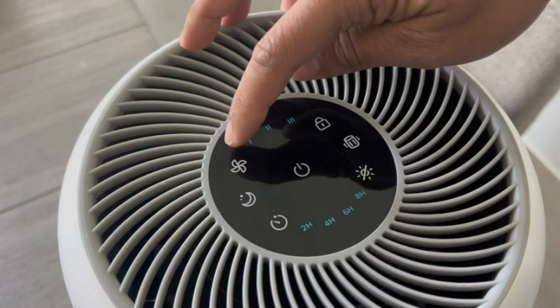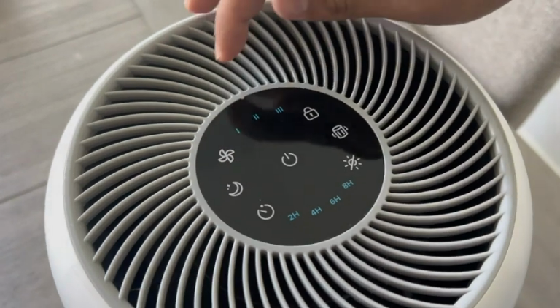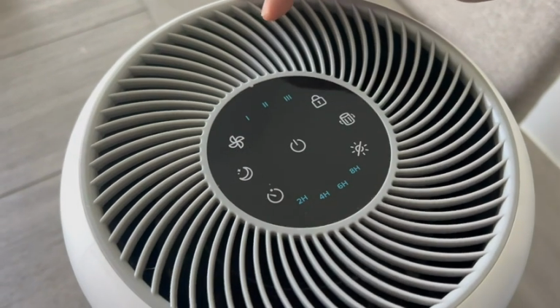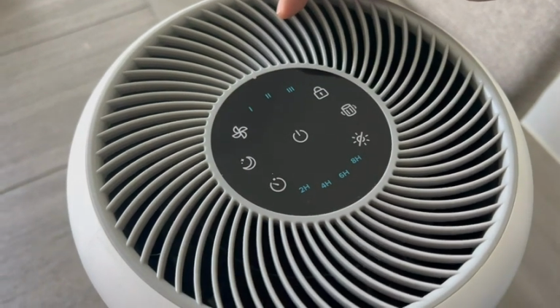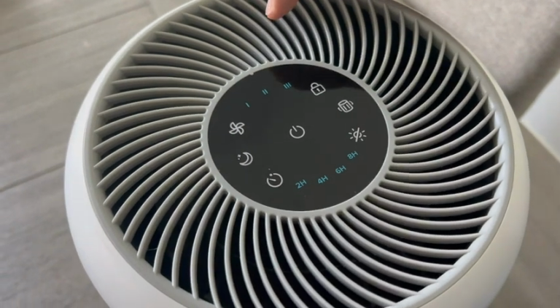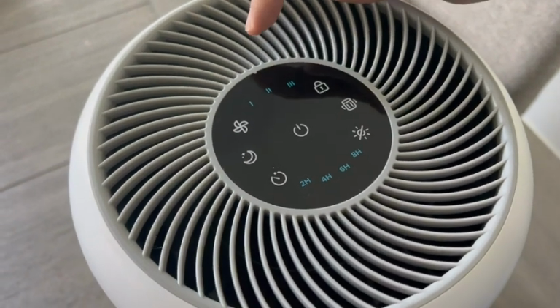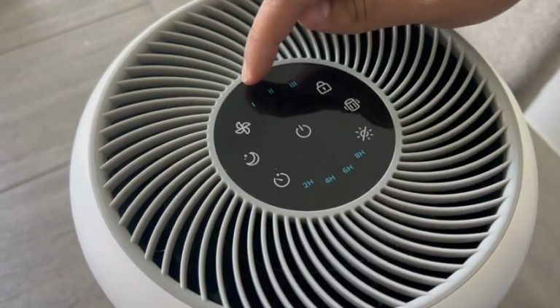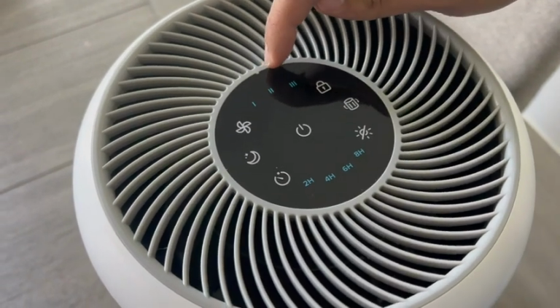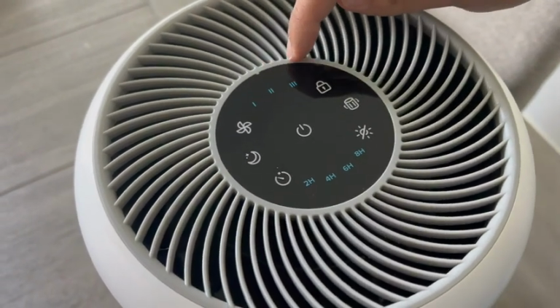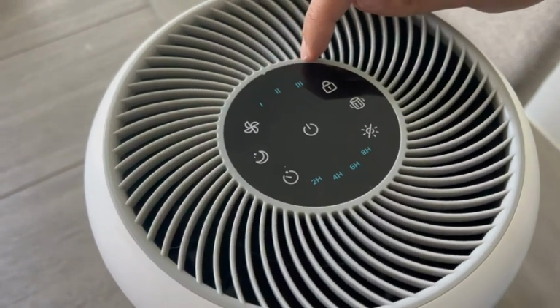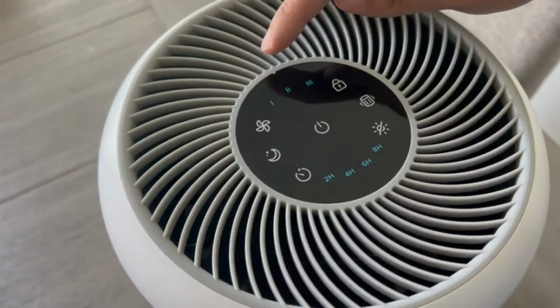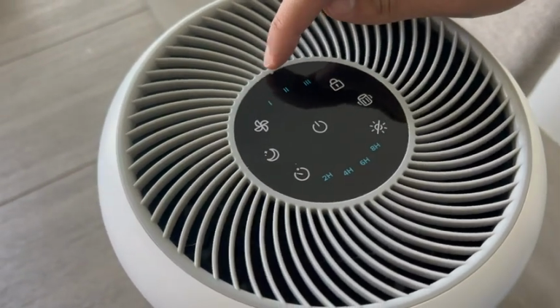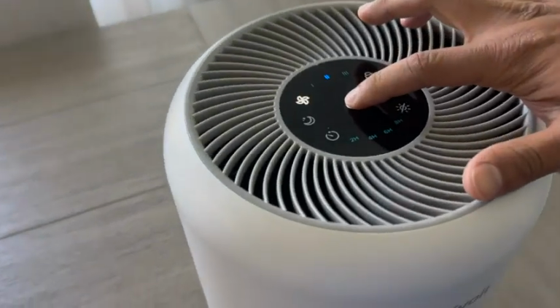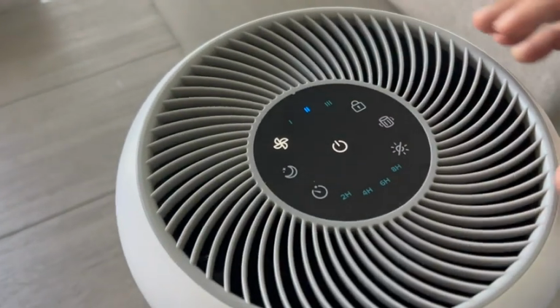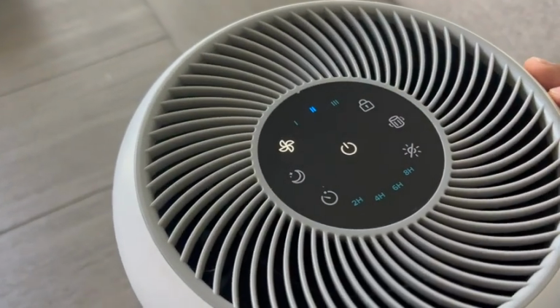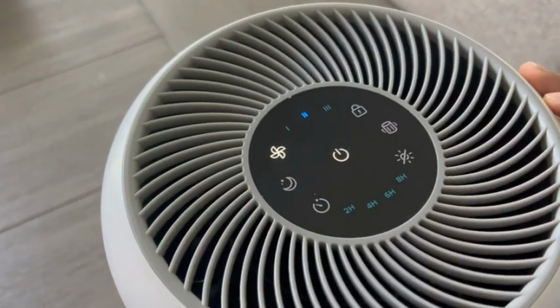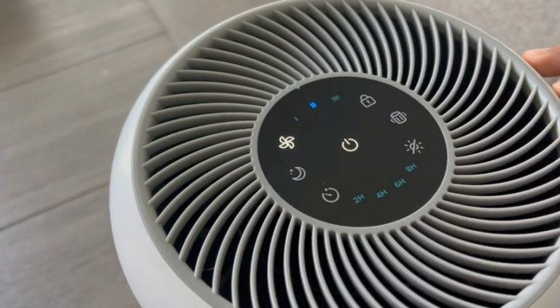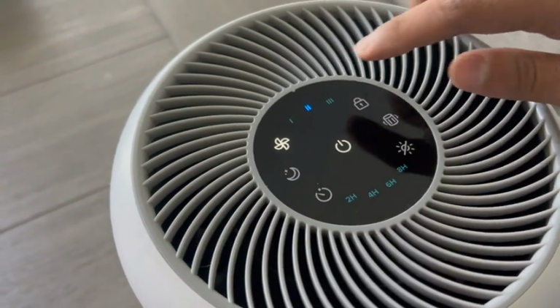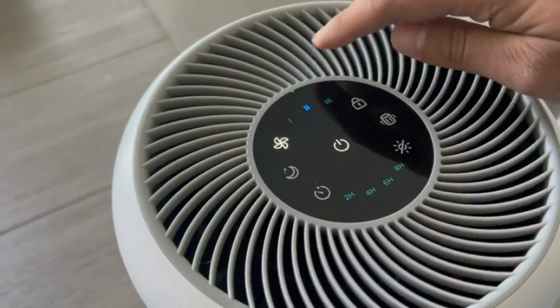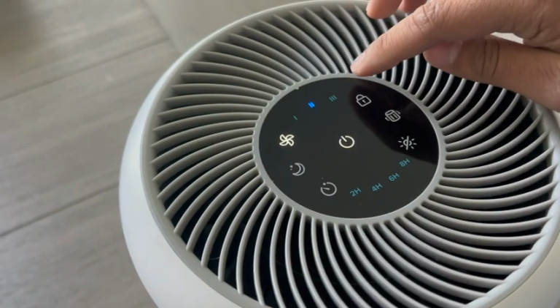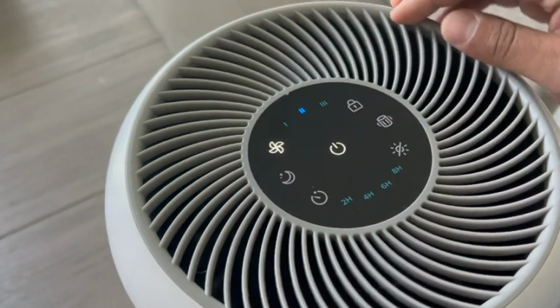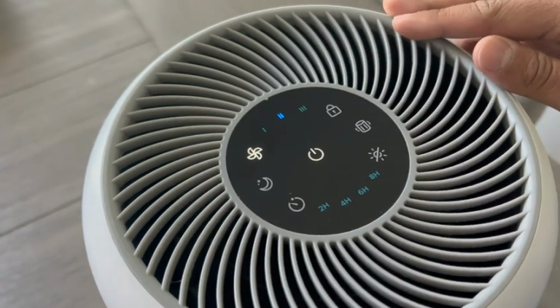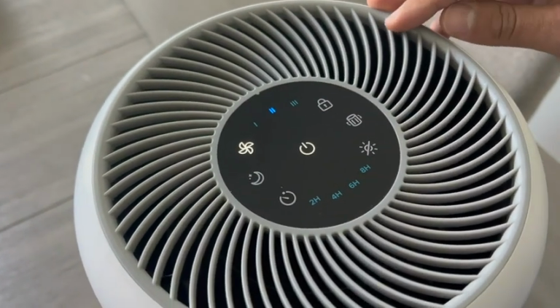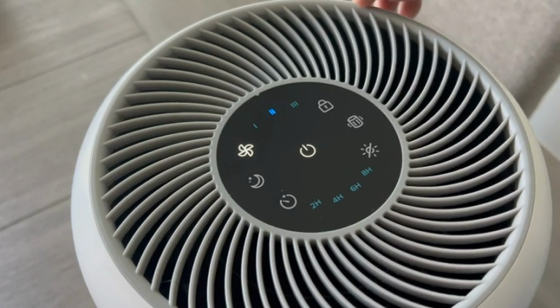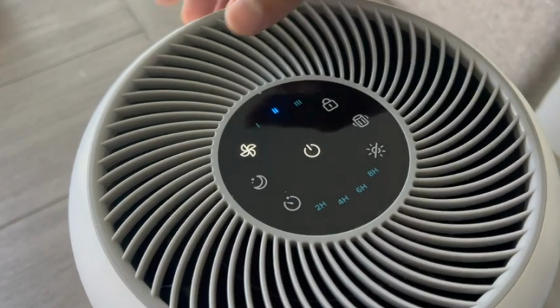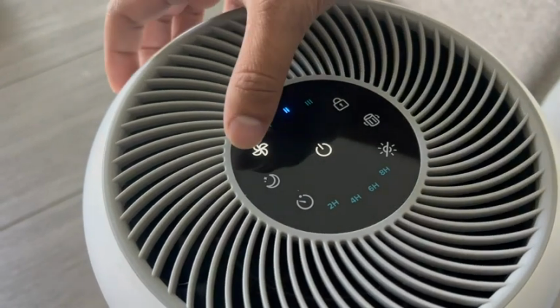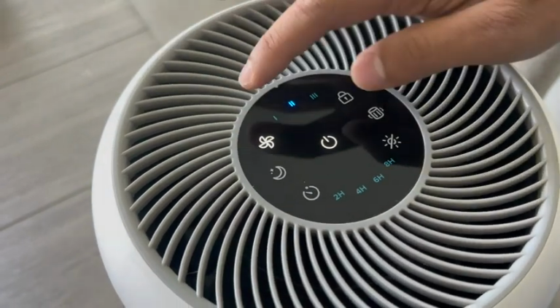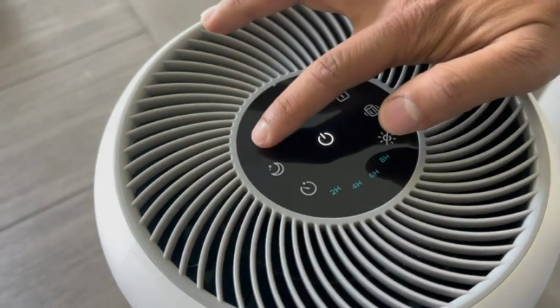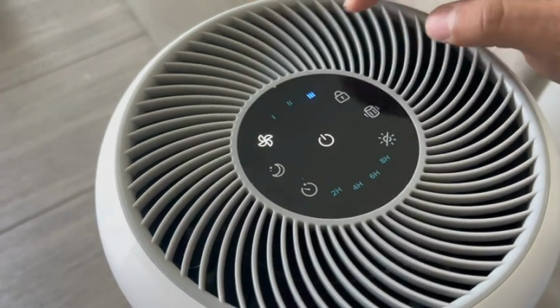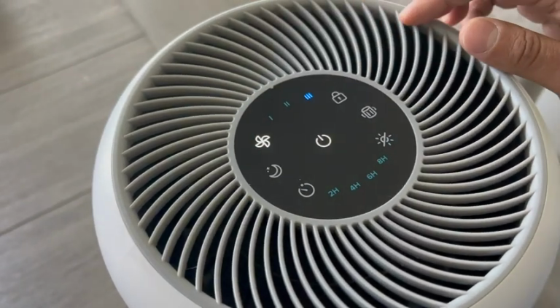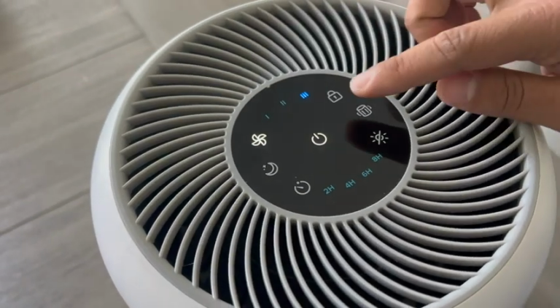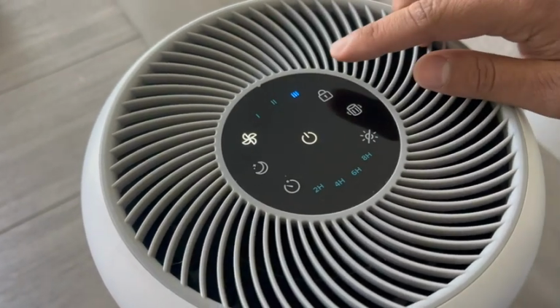The actual airflow comes out of the top of the unit, and that's where your control panel is. On the control panel, press the middle button — that turns your power on. You have your different fan settings: 1, 2, or 3, which is equivalent to low, medium, and high.